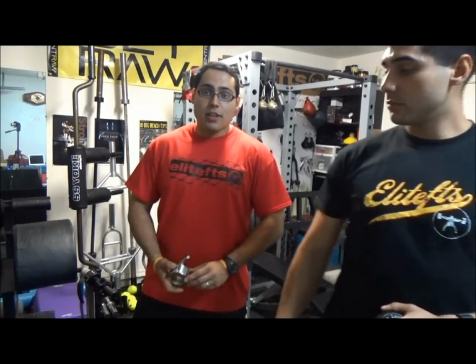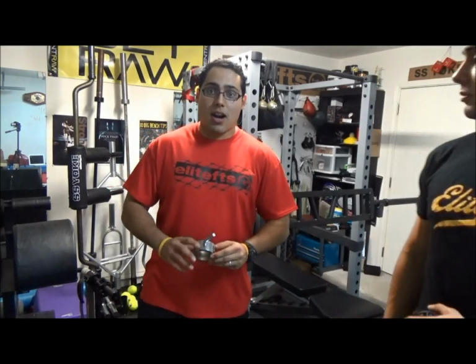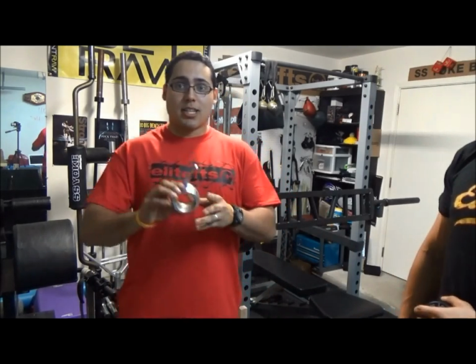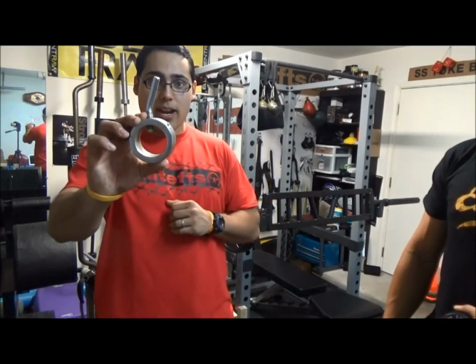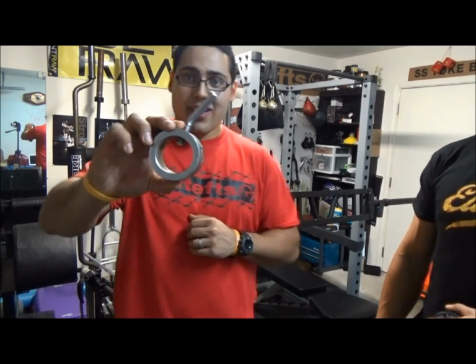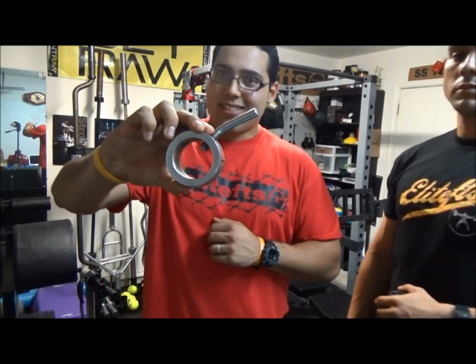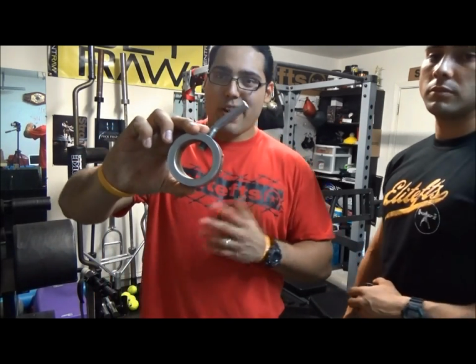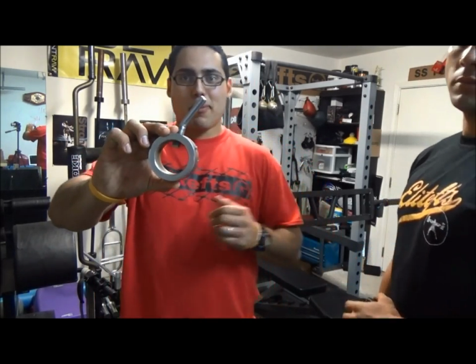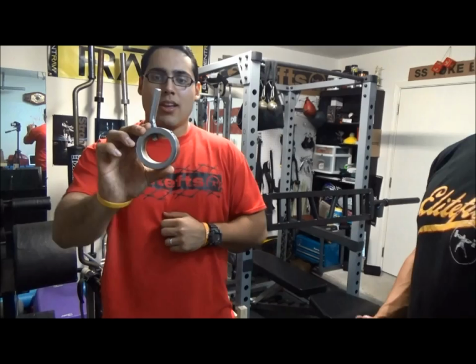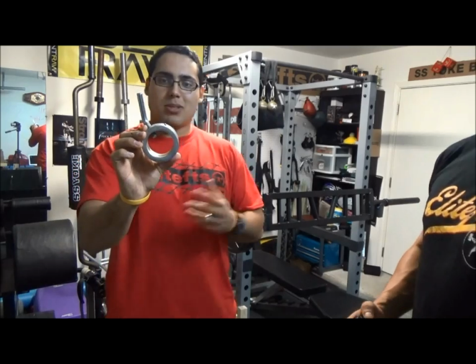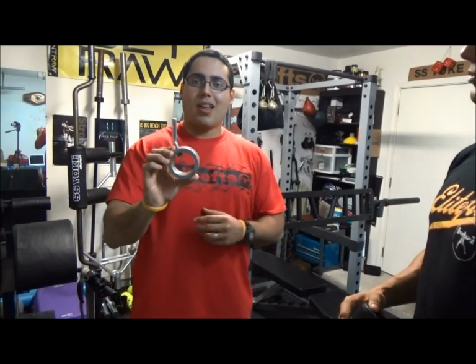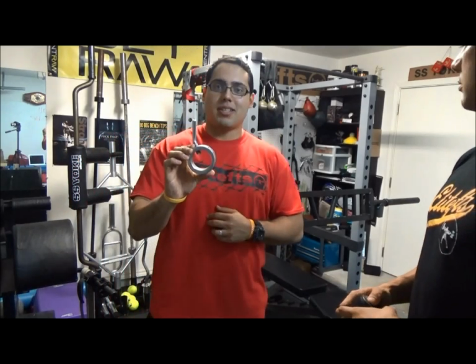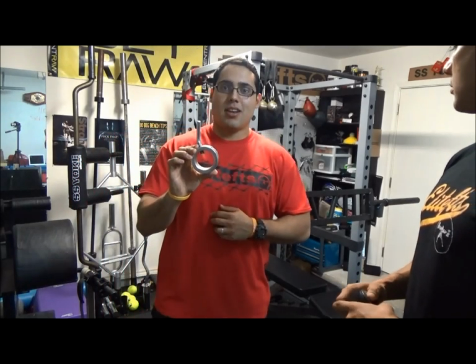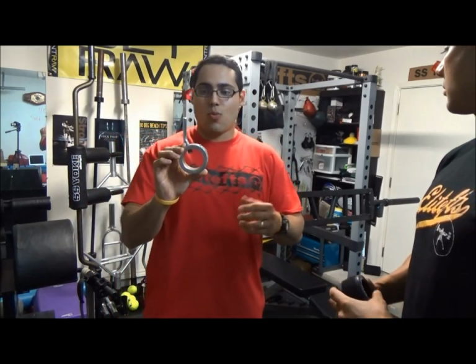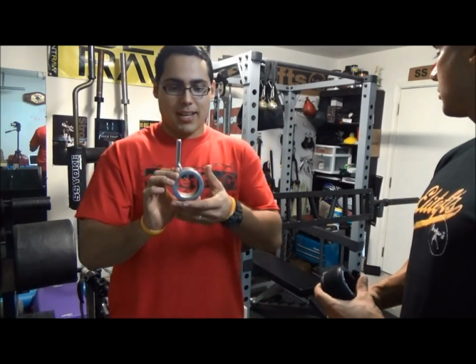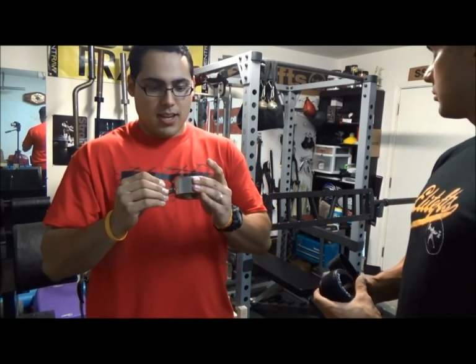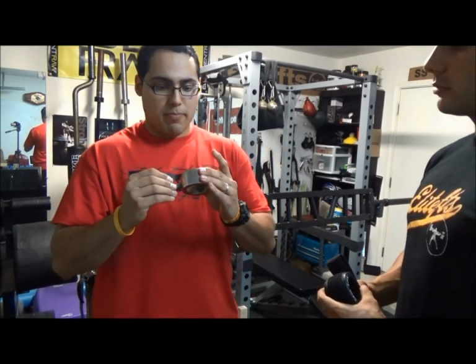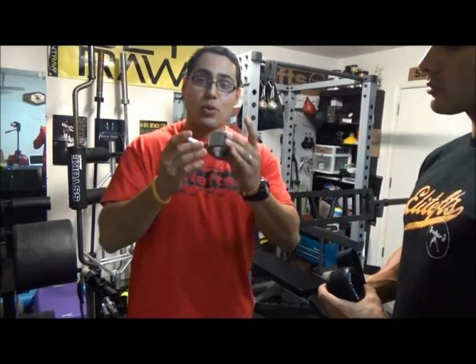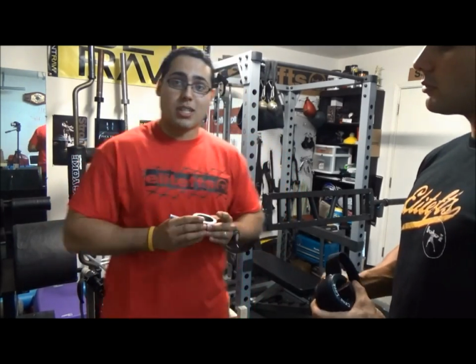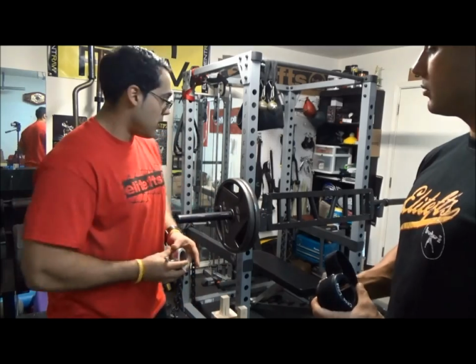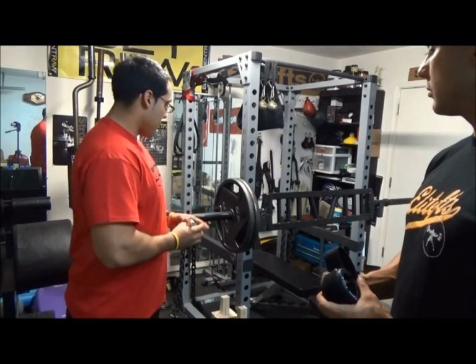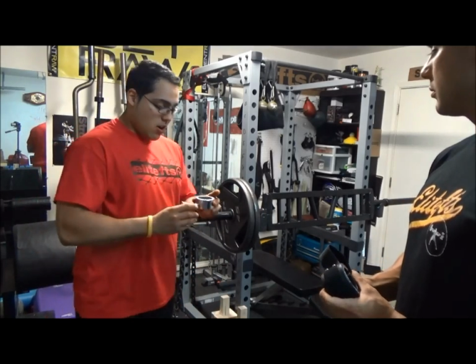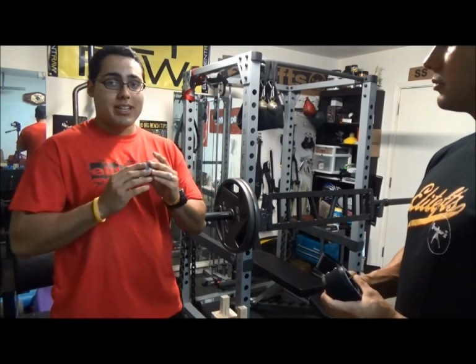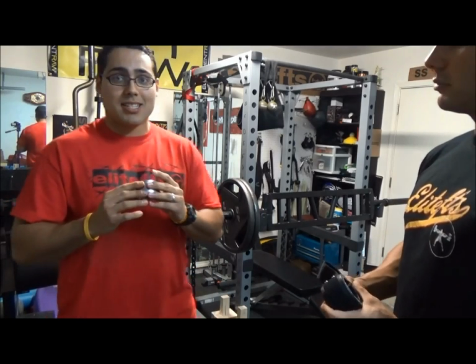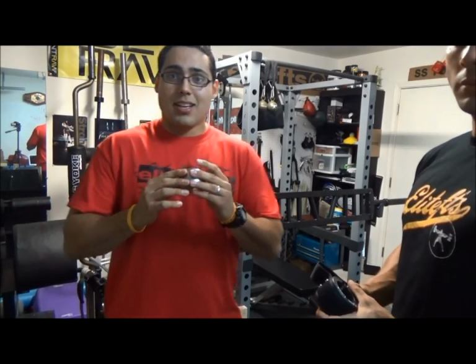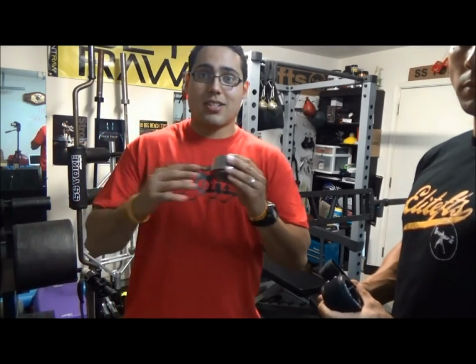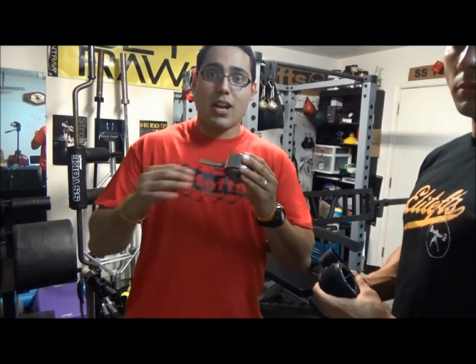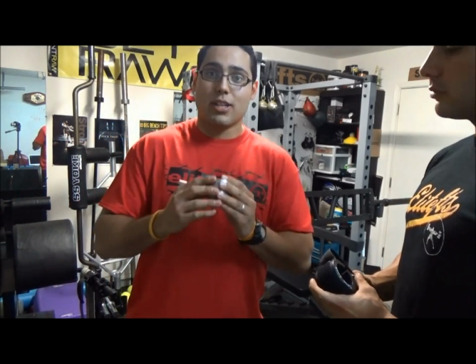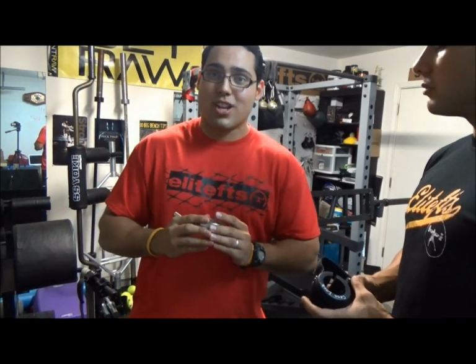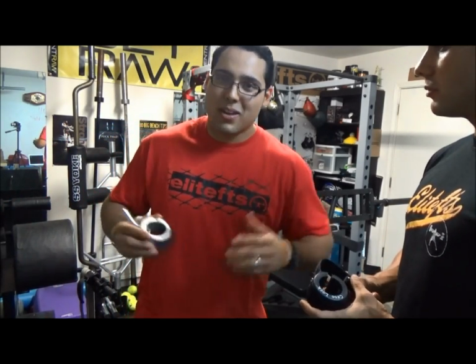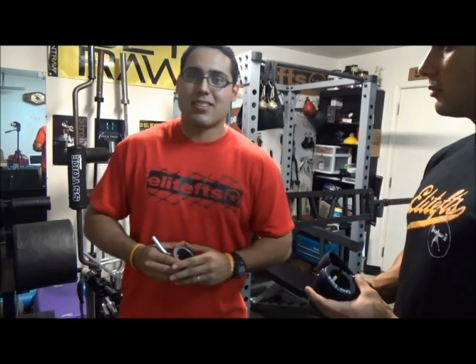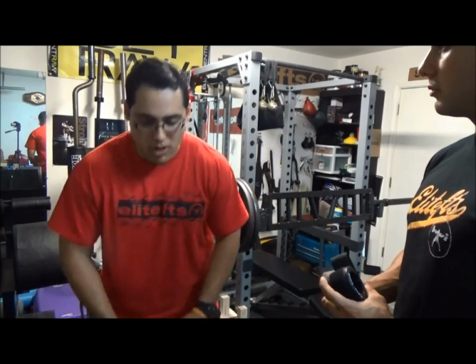Another type of collar is this one right here. Still very popular, sold on a lot of places, on a lot of websites. But when you're using a specialty bar, all it really does is just grind up on it, scratch it up, and kind of messes up the bar.